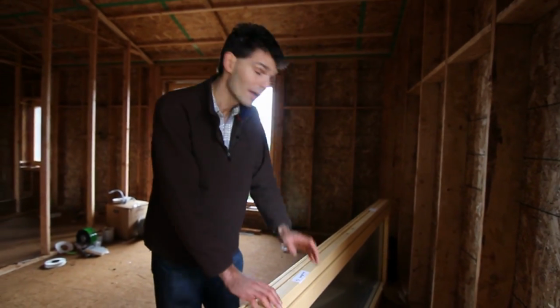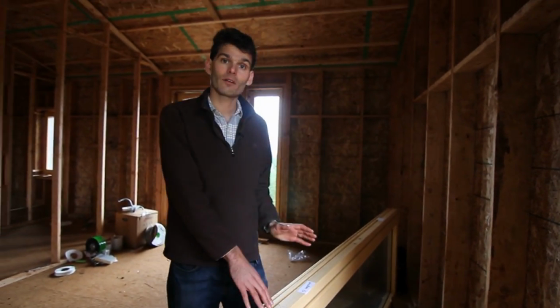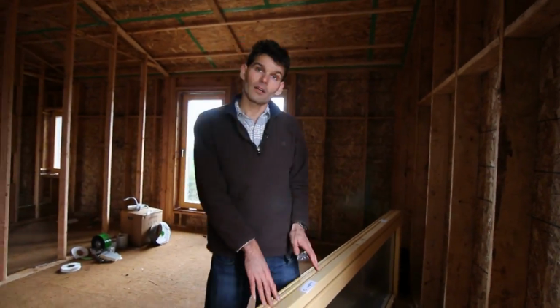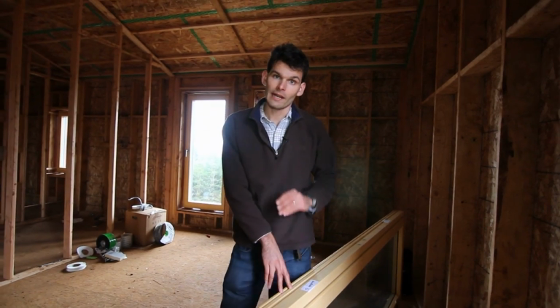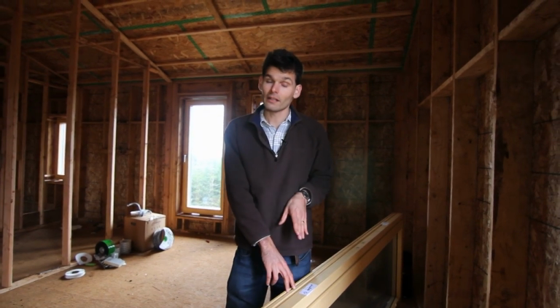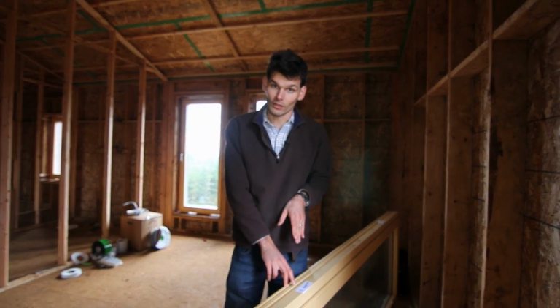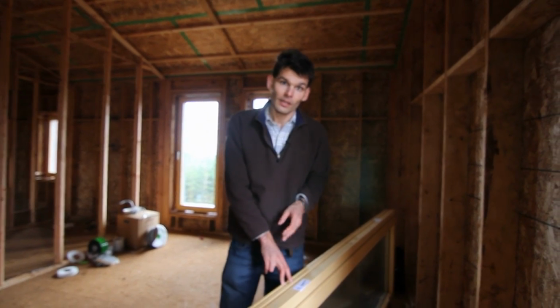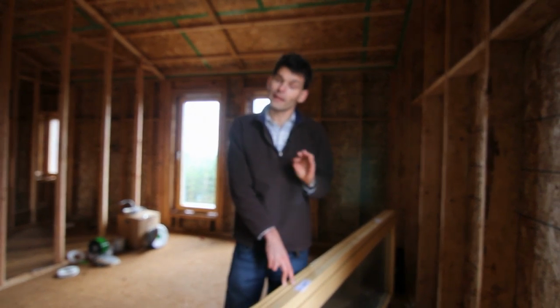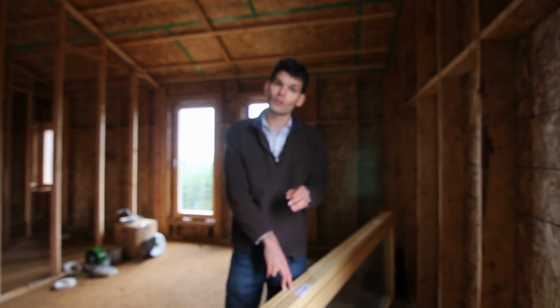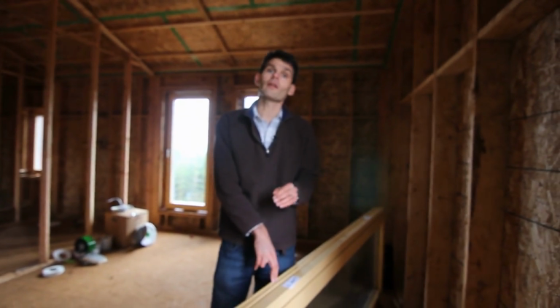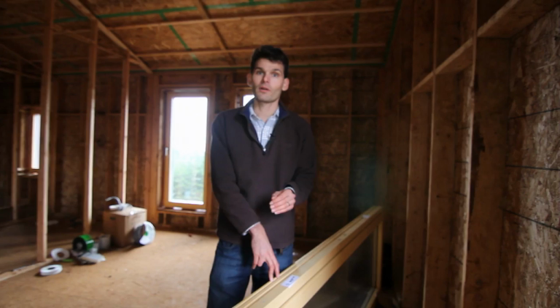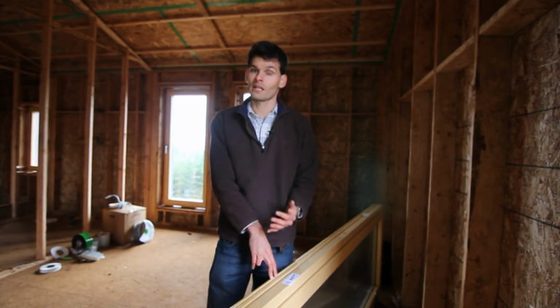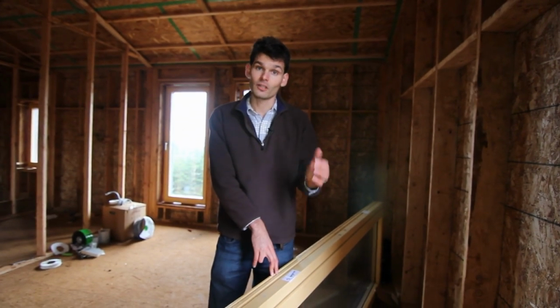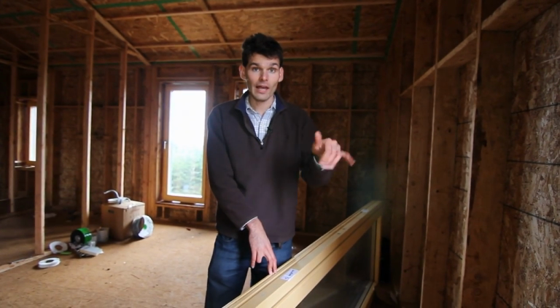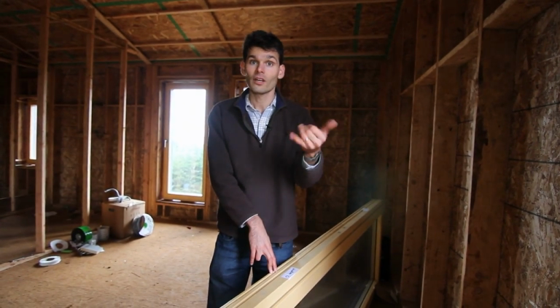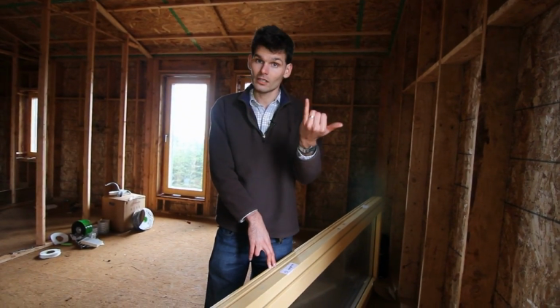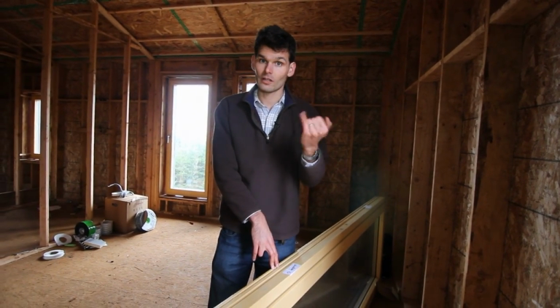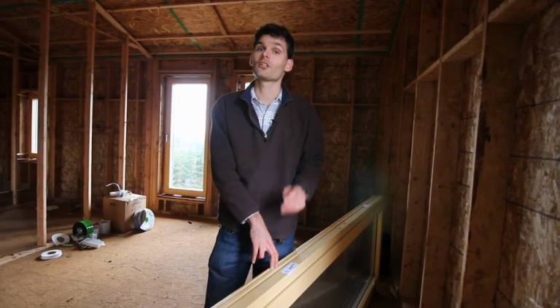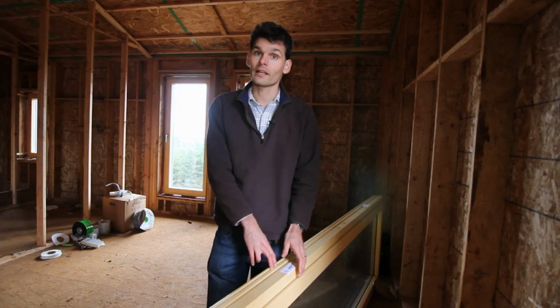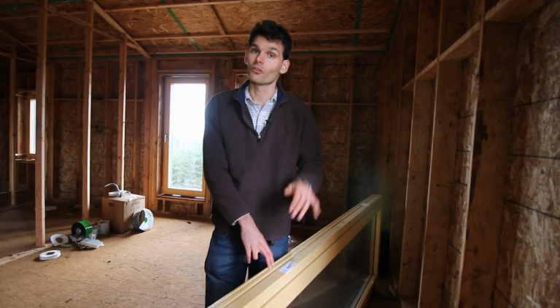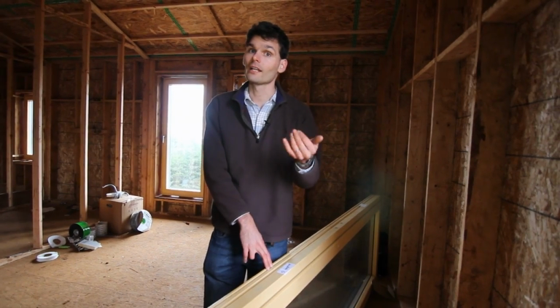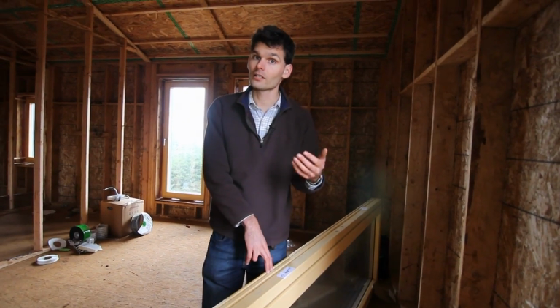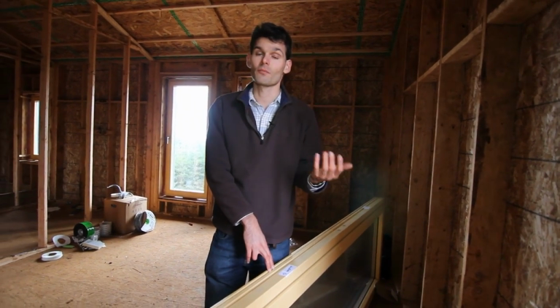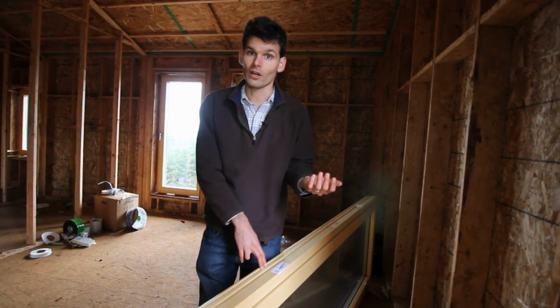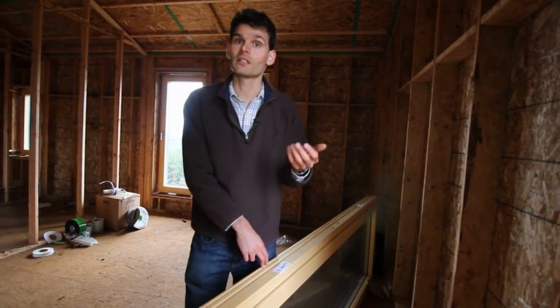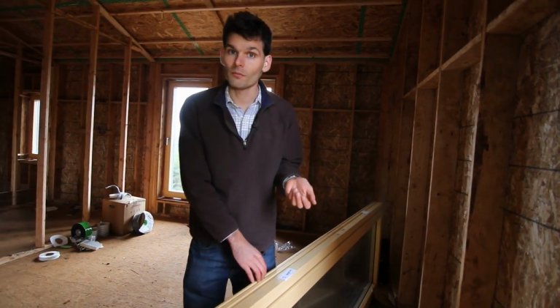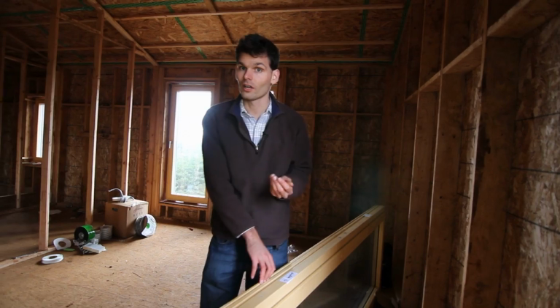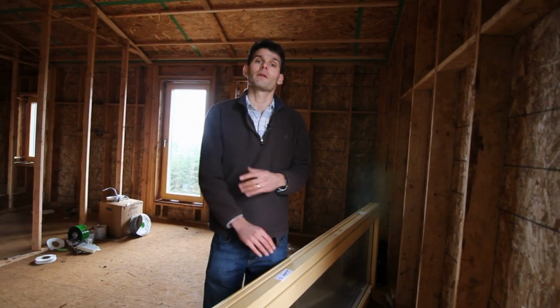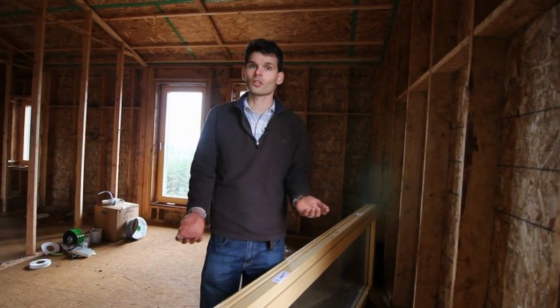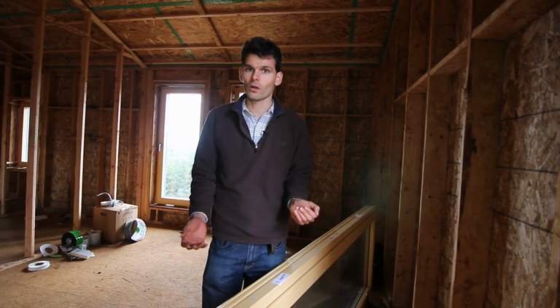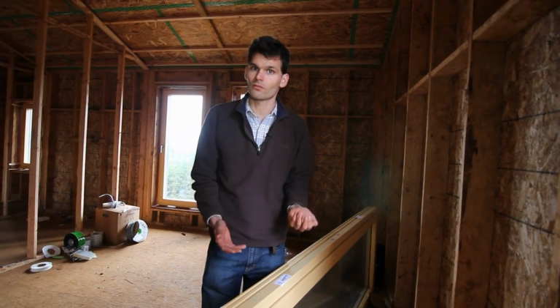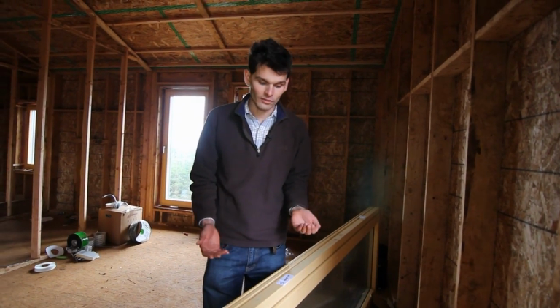One thing to remember if you order any balcony doors is that the balcony door will only operate from the inside. It just has a tilt and turn handle, just like a window, so you can lock it from the inside, you can tilt it from the inside, but you cannot control it from the outside.